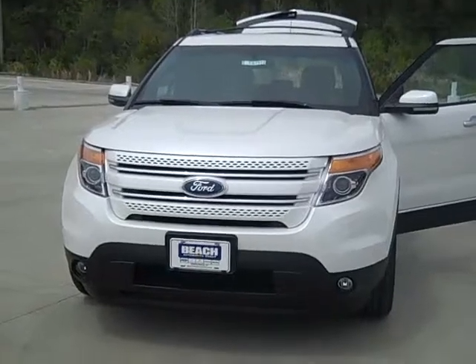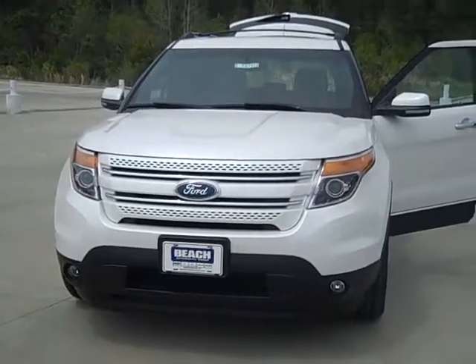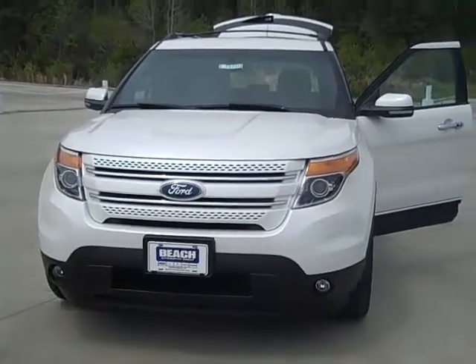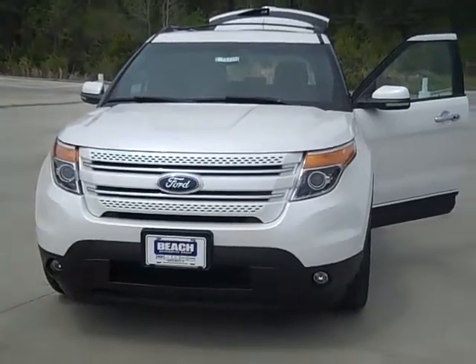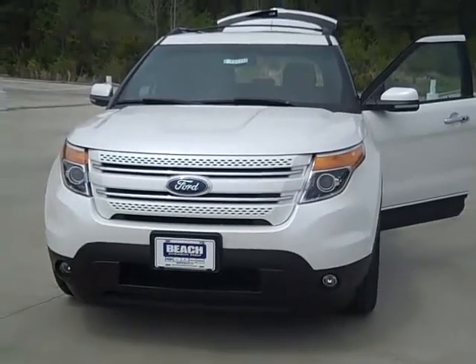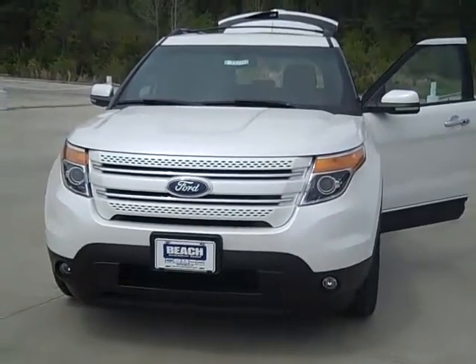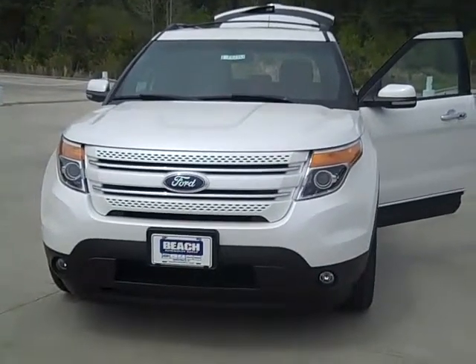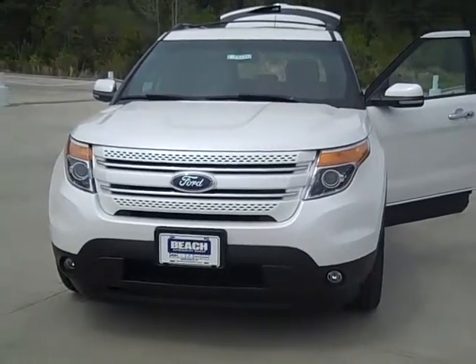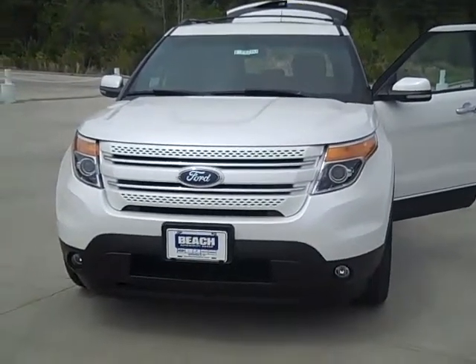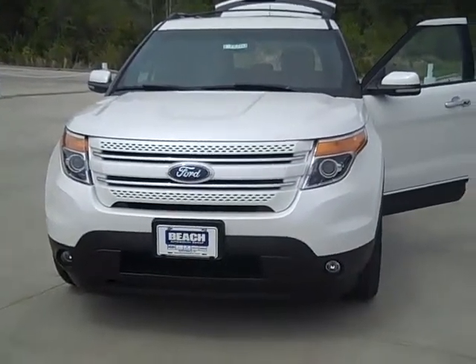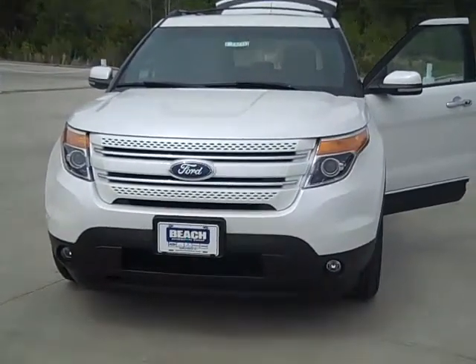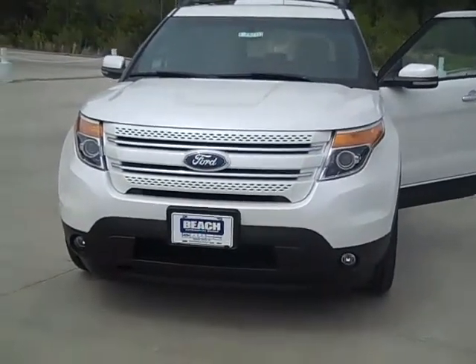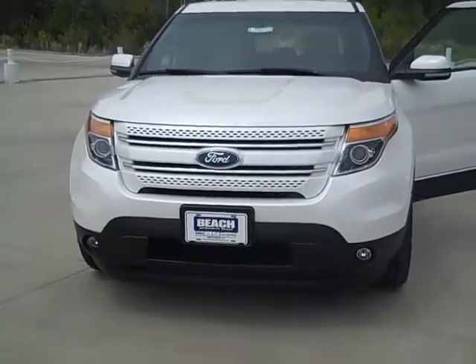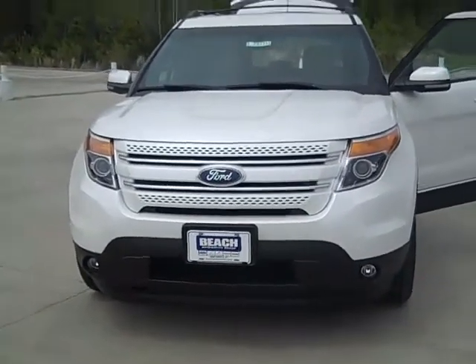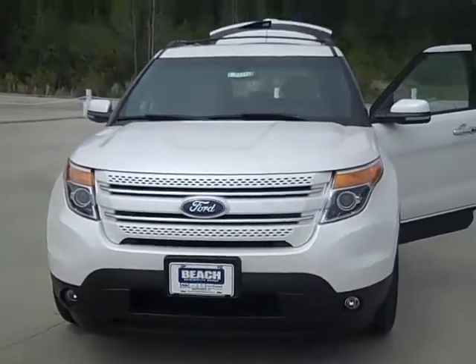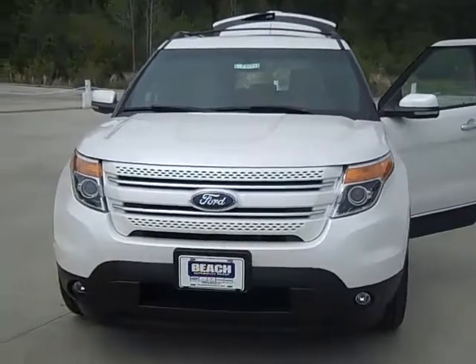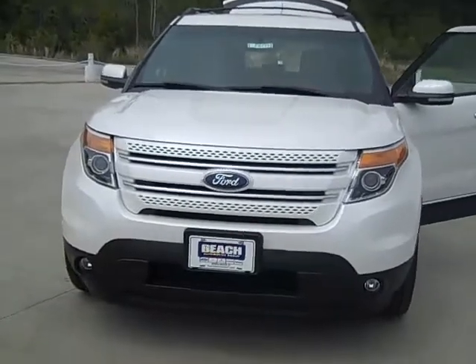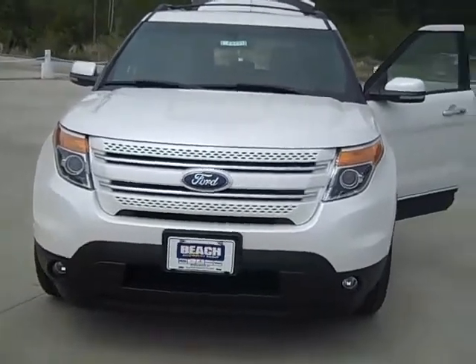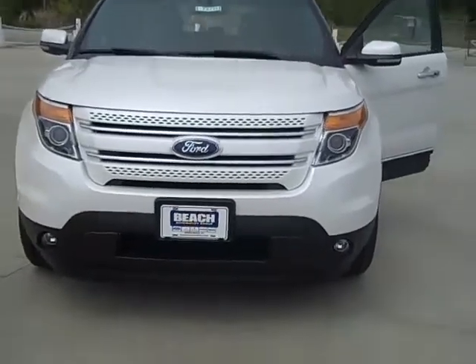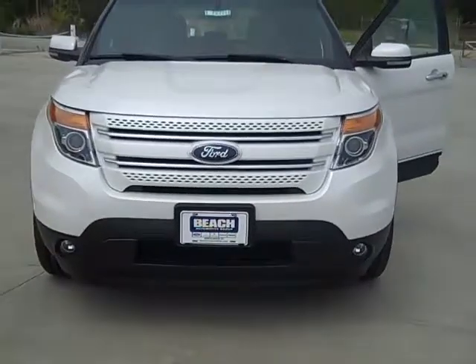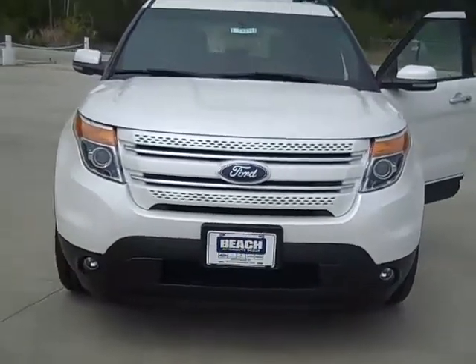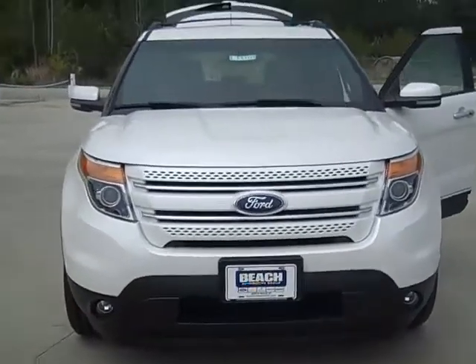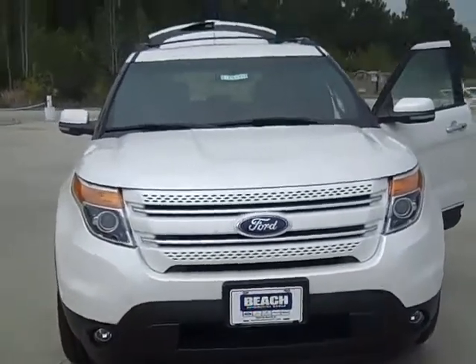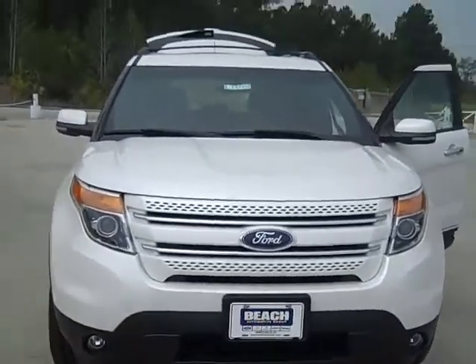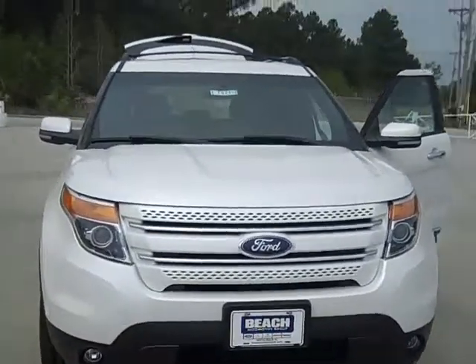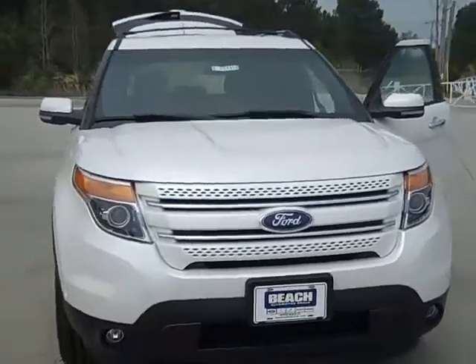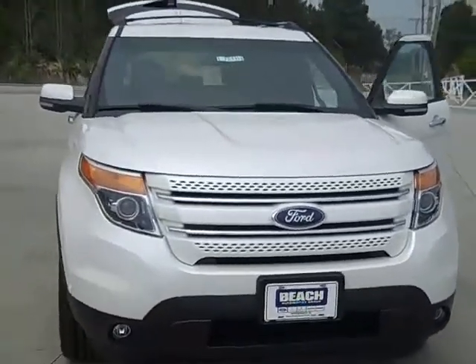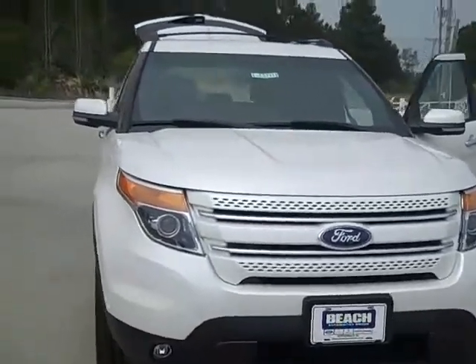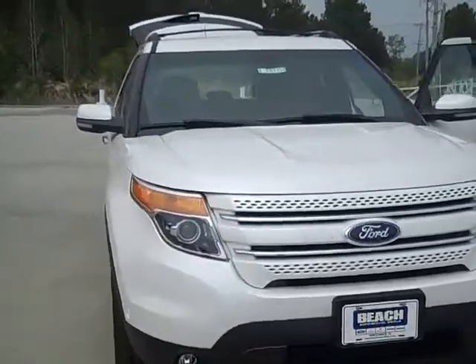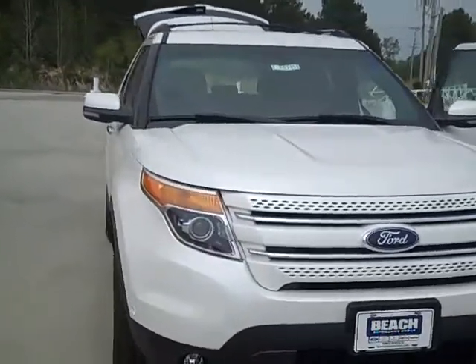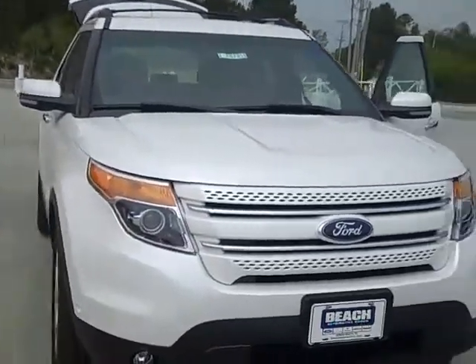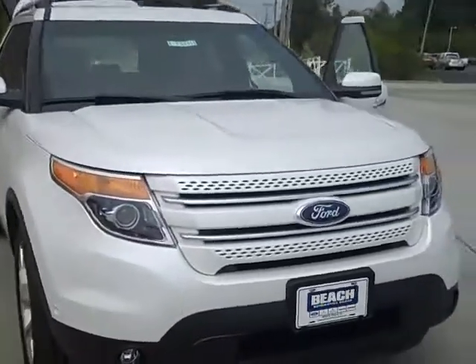Hi Mr. Cohen, this is Shelly Seibel from Beach Automotive. You are interested in one of our Explorers — I pulled this one off the lot for you to see.